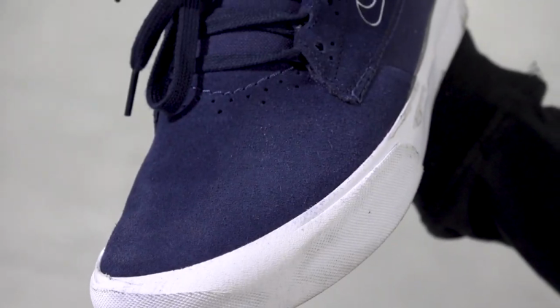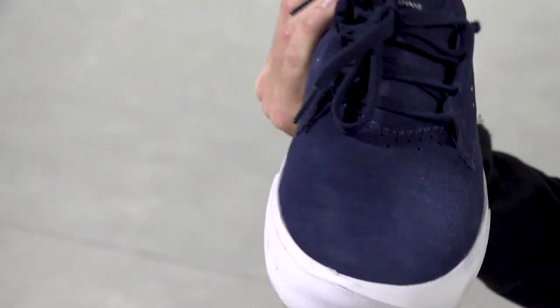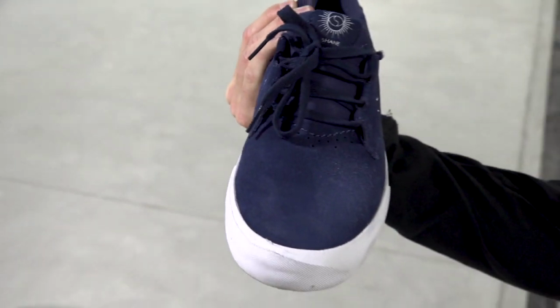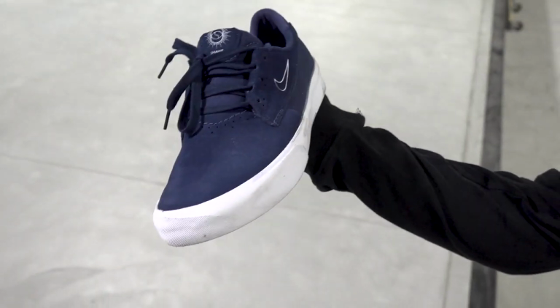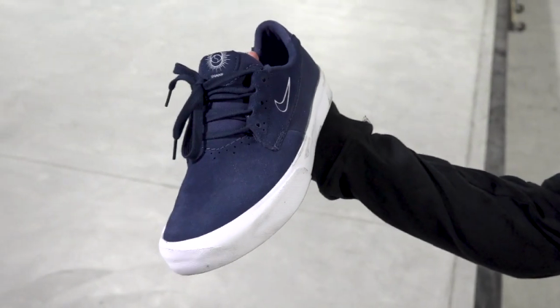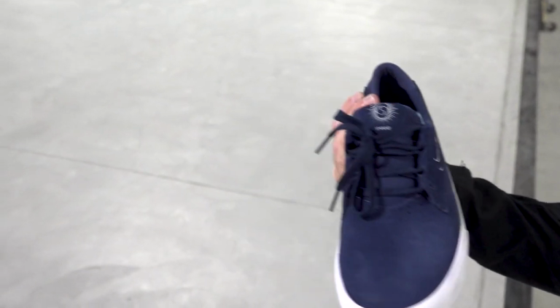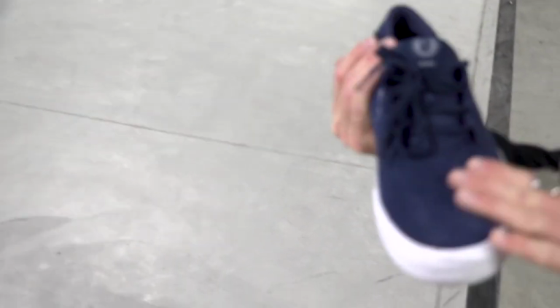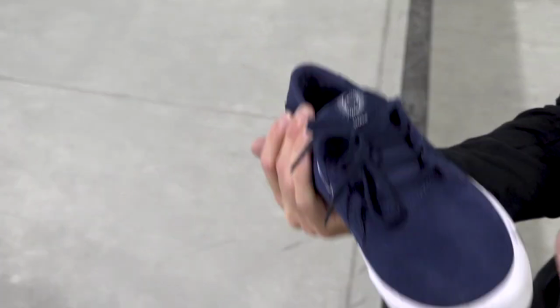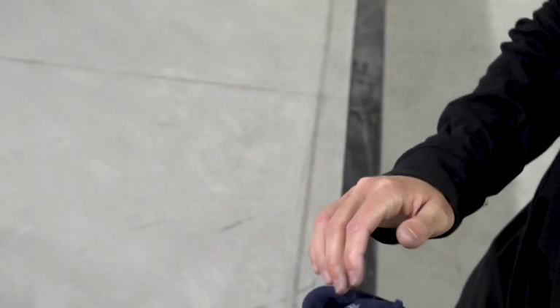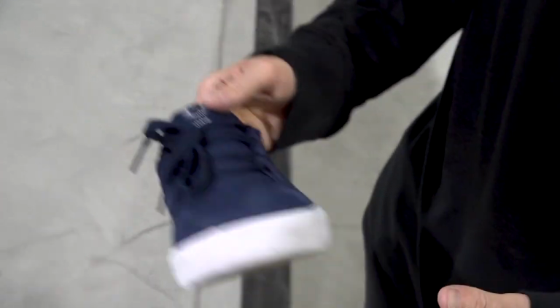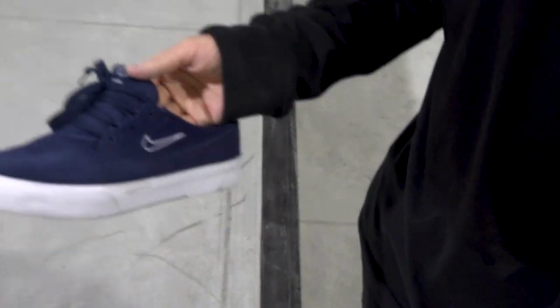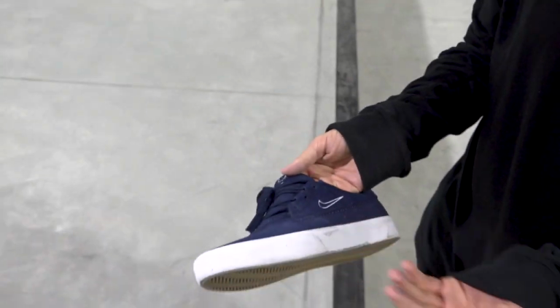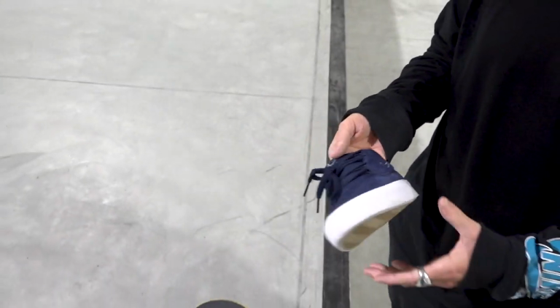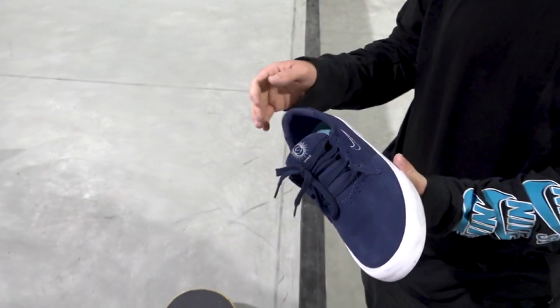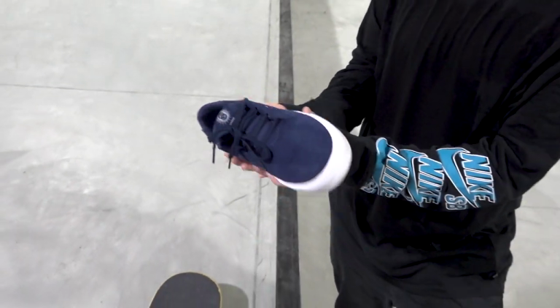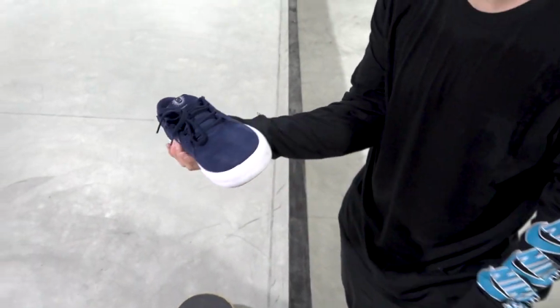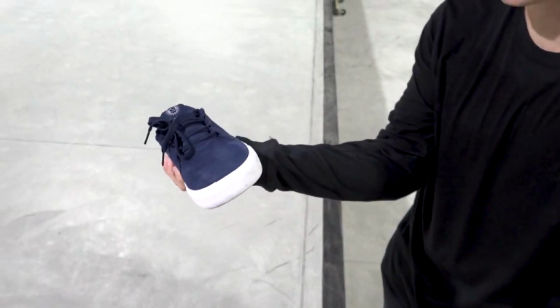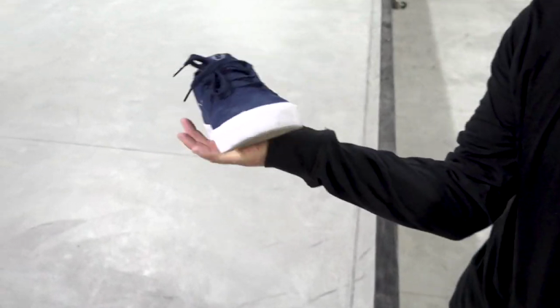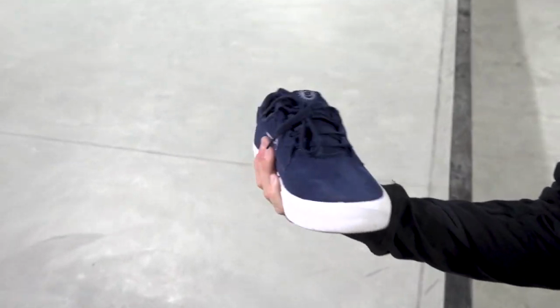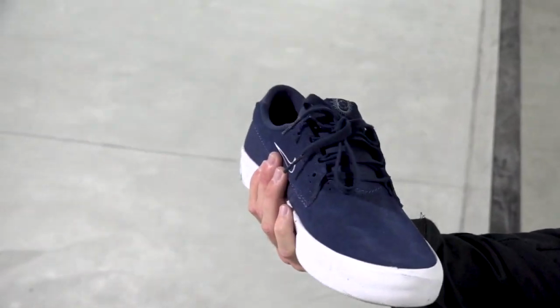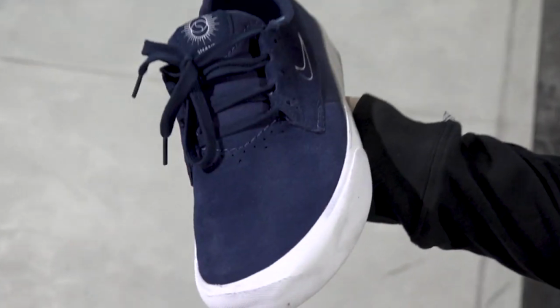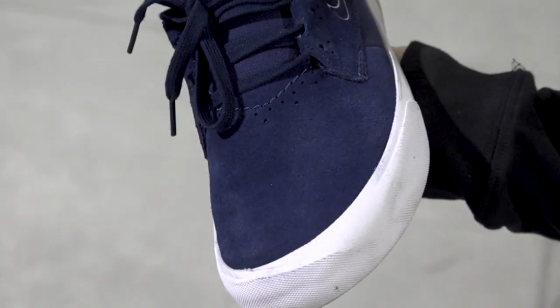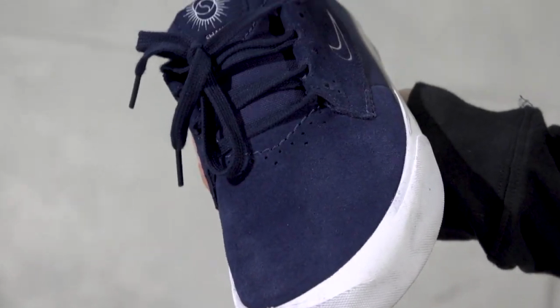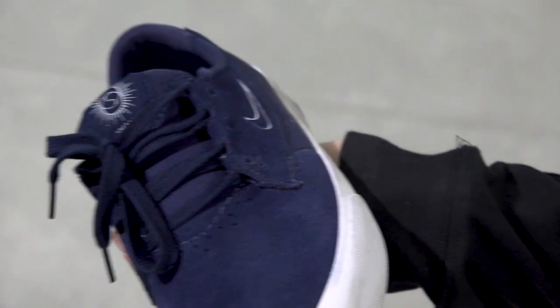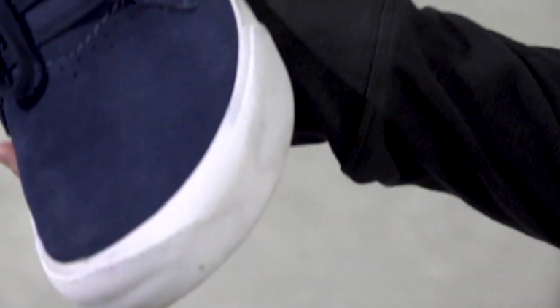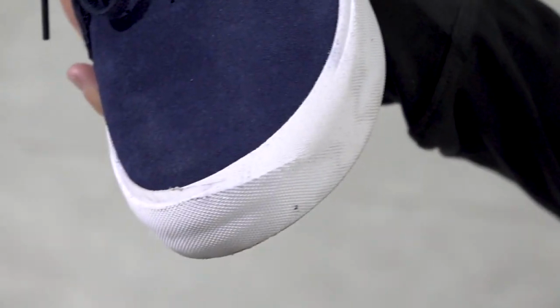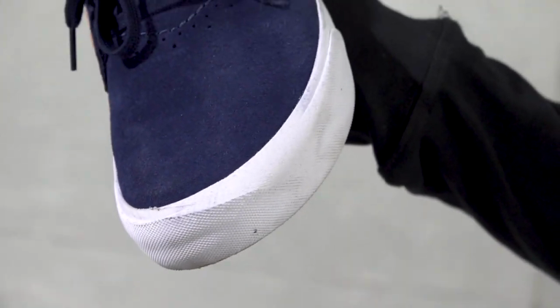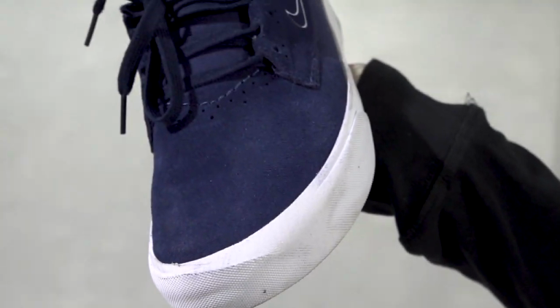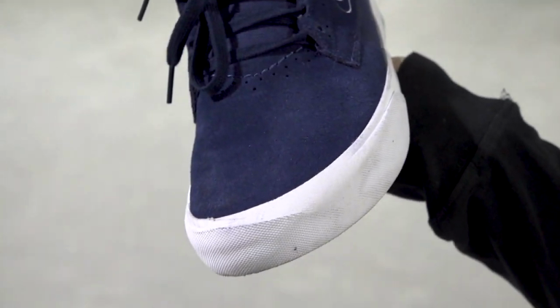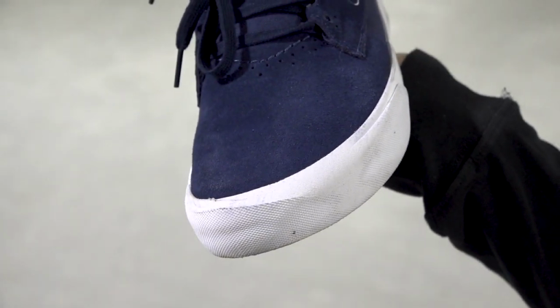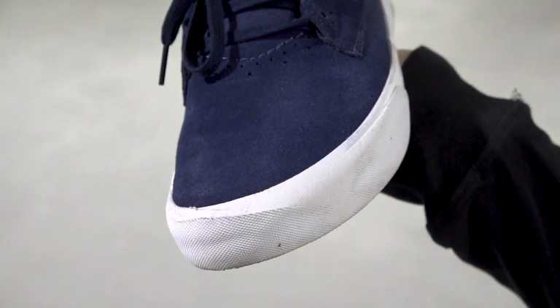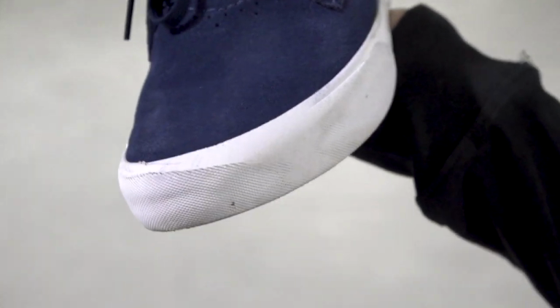Still pretty good. Haven't really hit the suede. Don't really rip the laces ever with this lacing system. You can see the vulc is wearing — I like new grip tape too so that plays a big role in this.